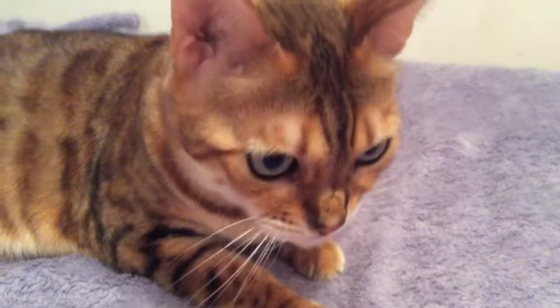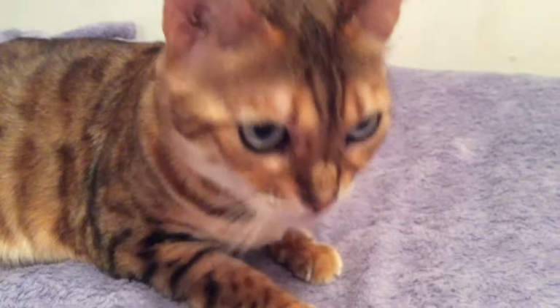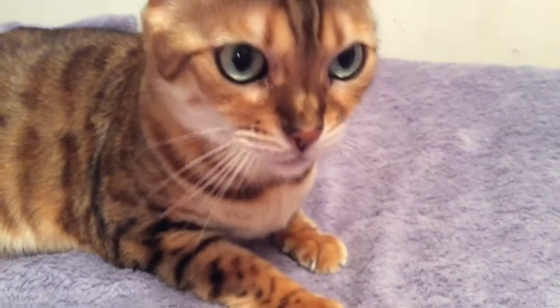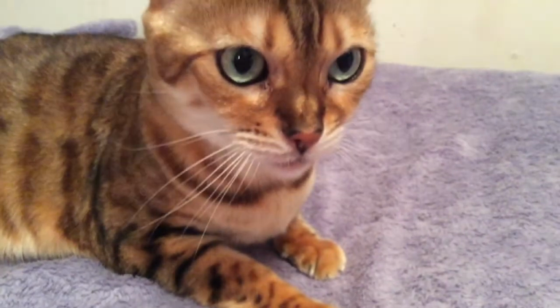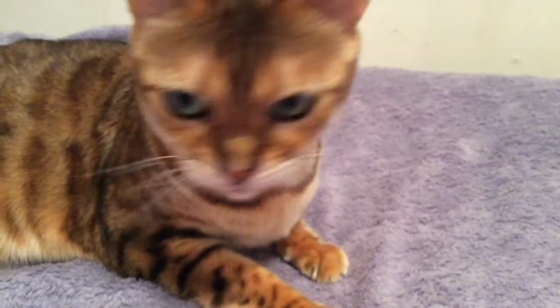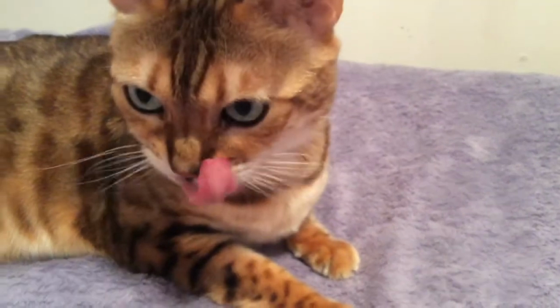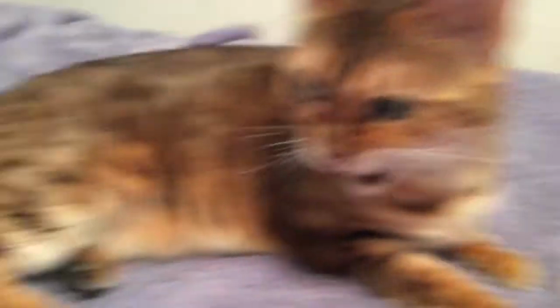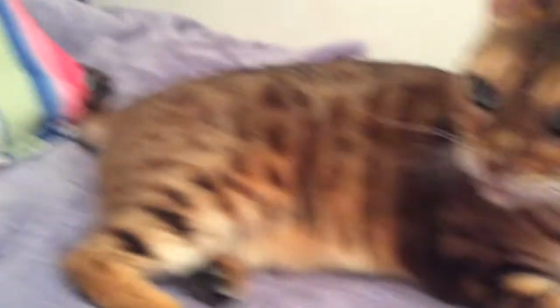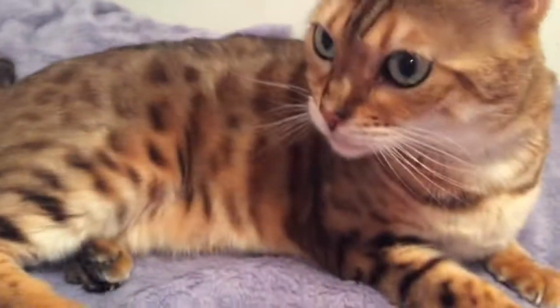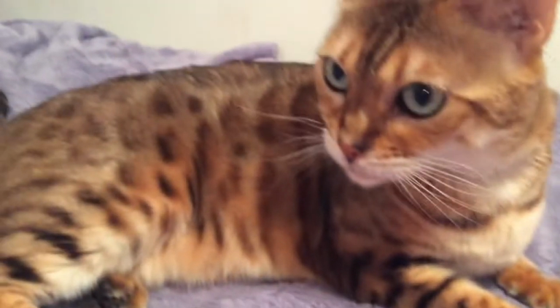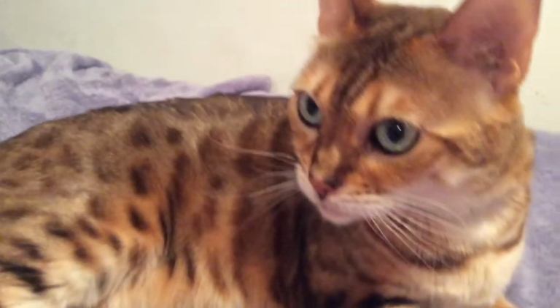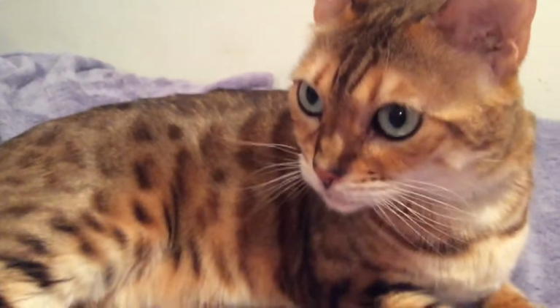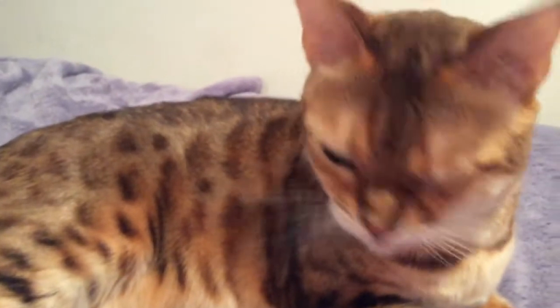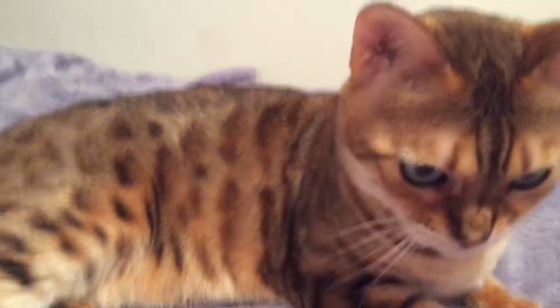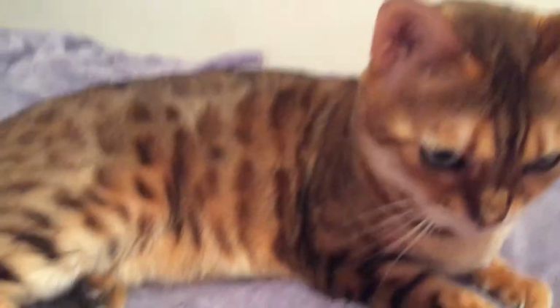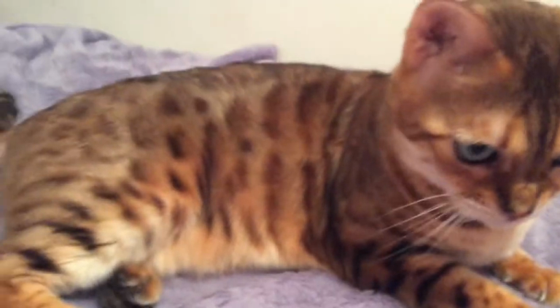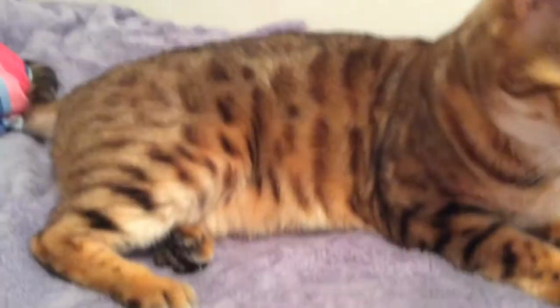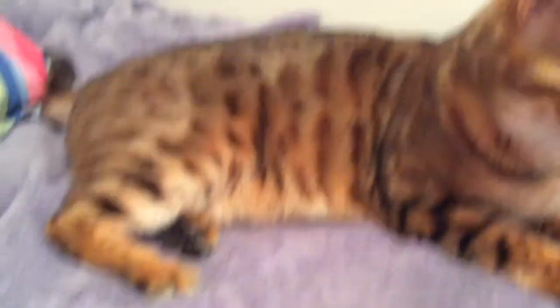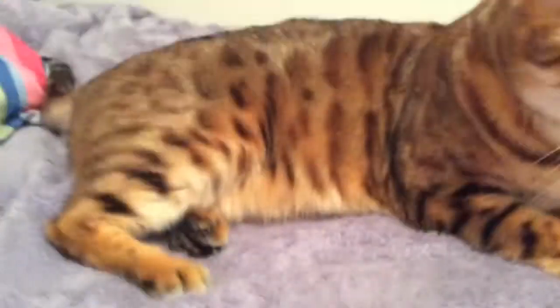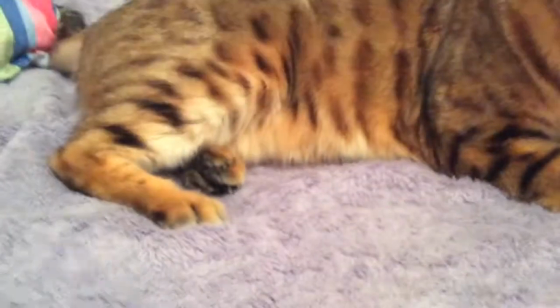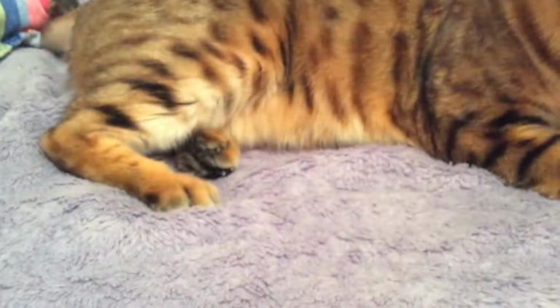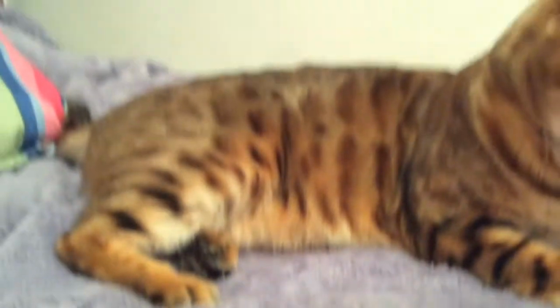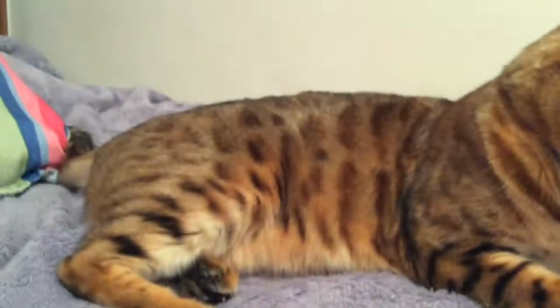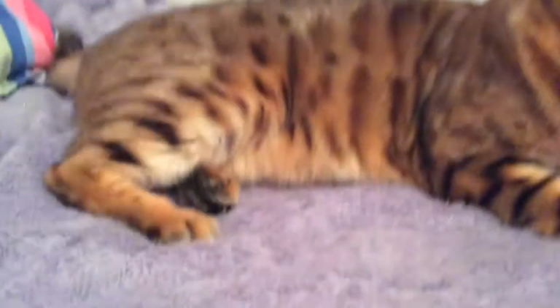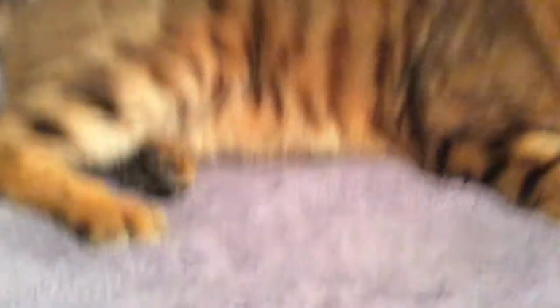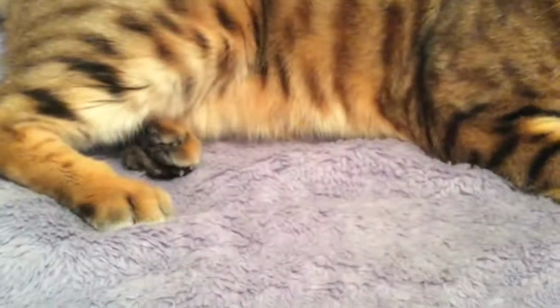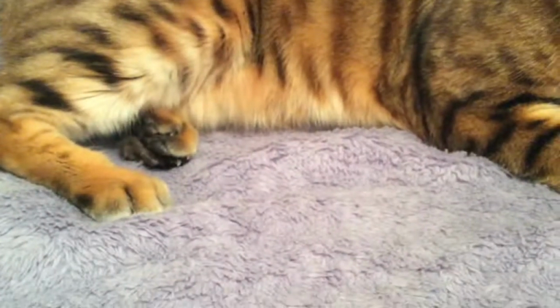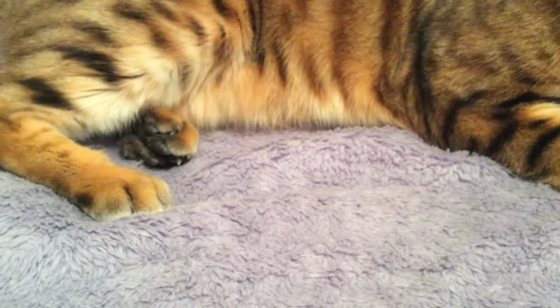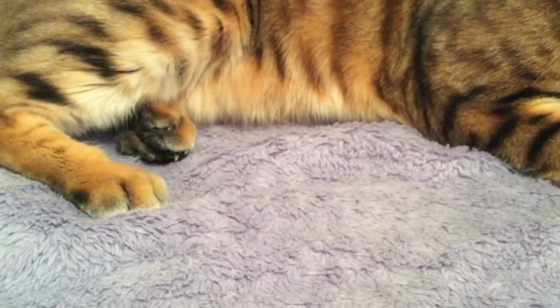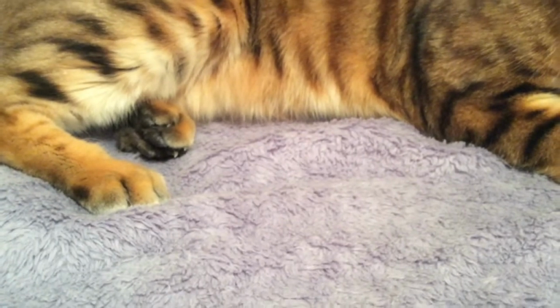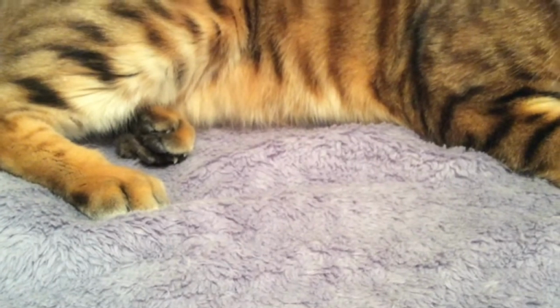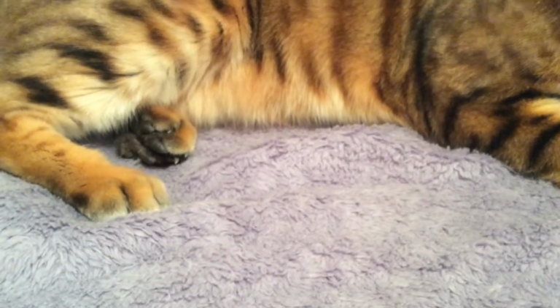Hey guys, it's Happy Kitty here. I'm doing a video today on how to brush a cat. This is mostly just how I brush my cat because you may do it differently, but it's how I do it.